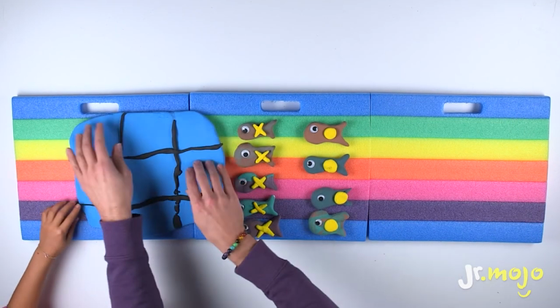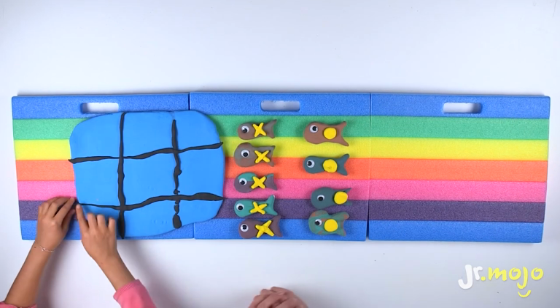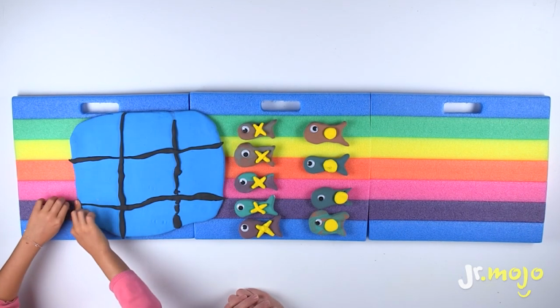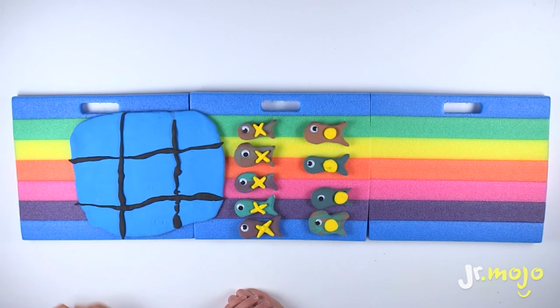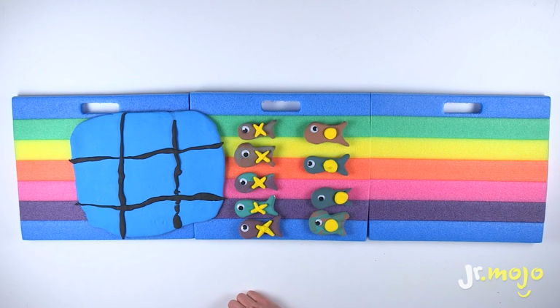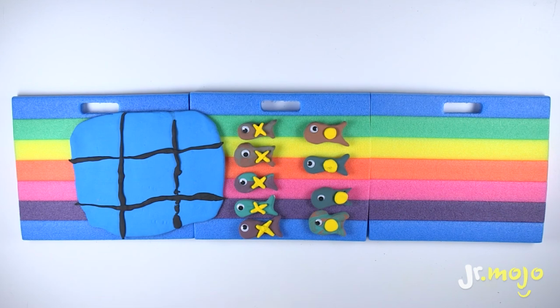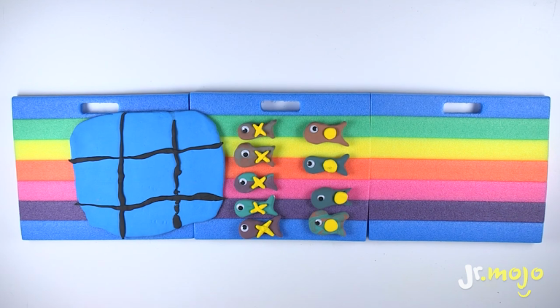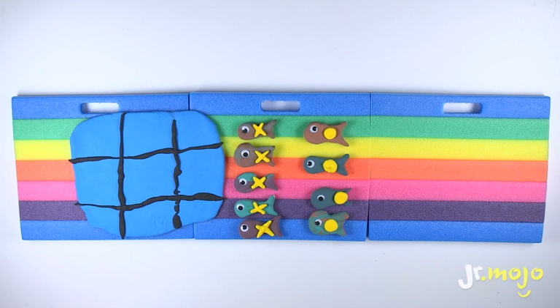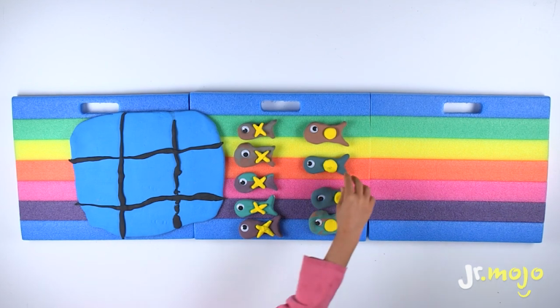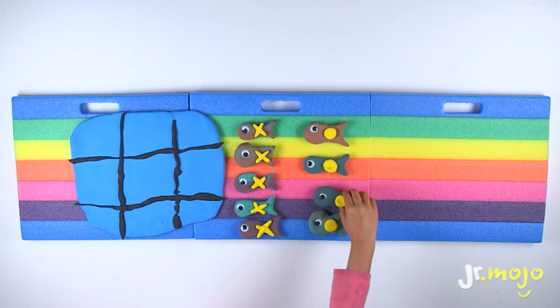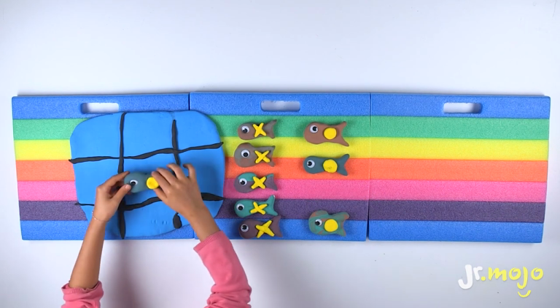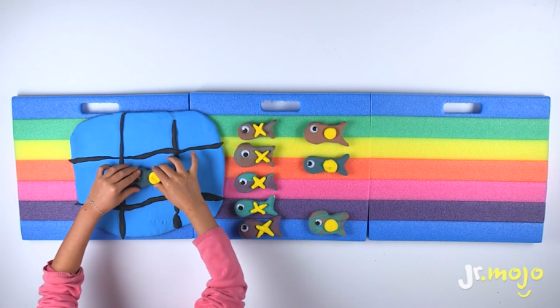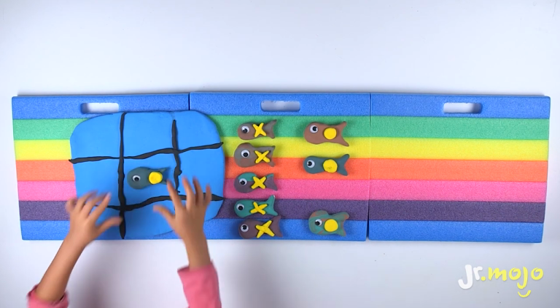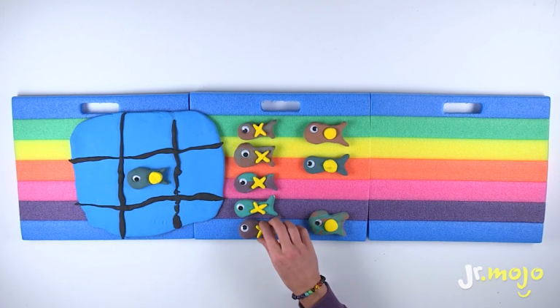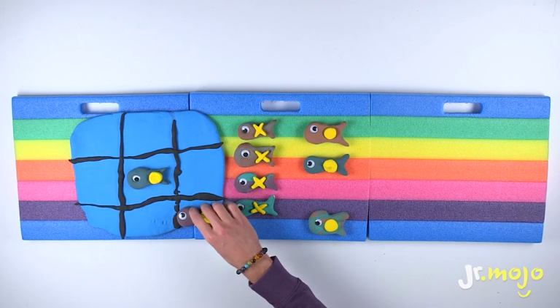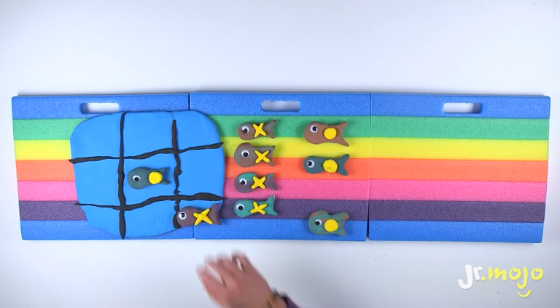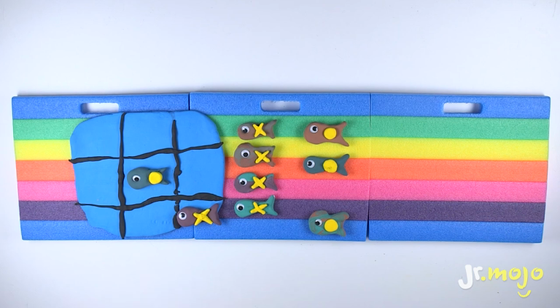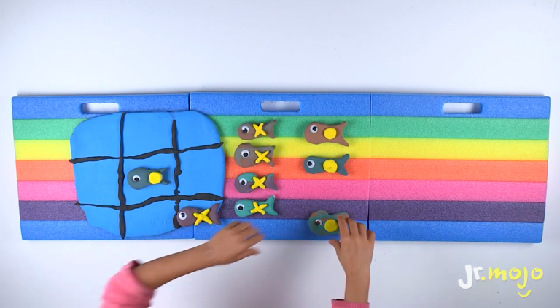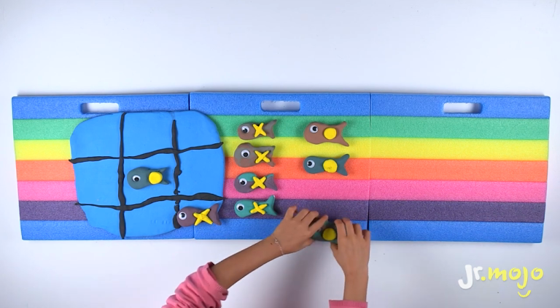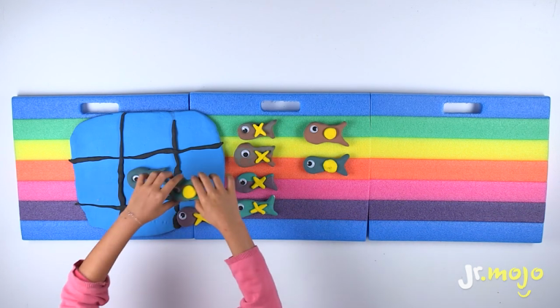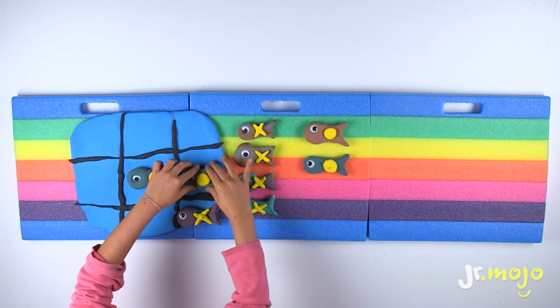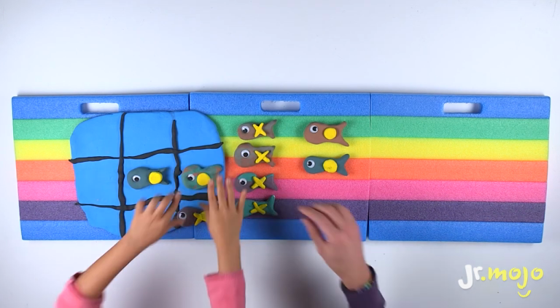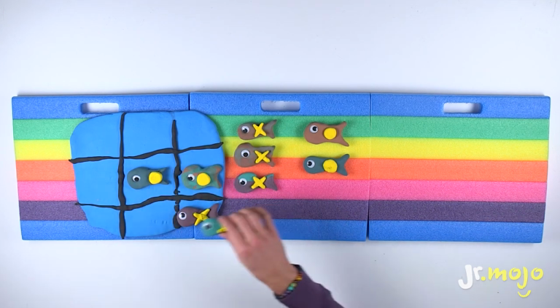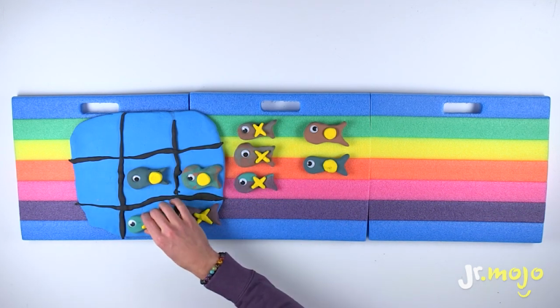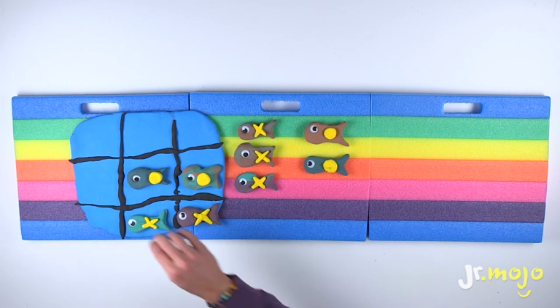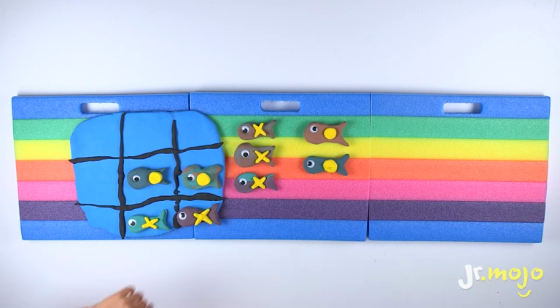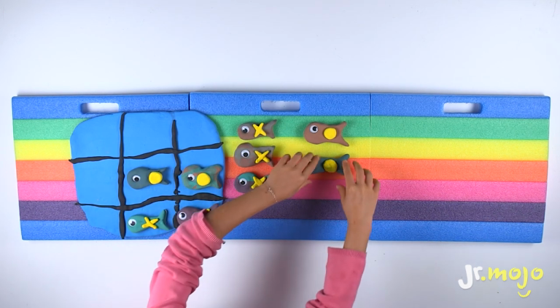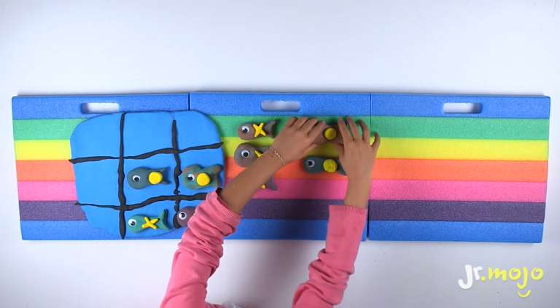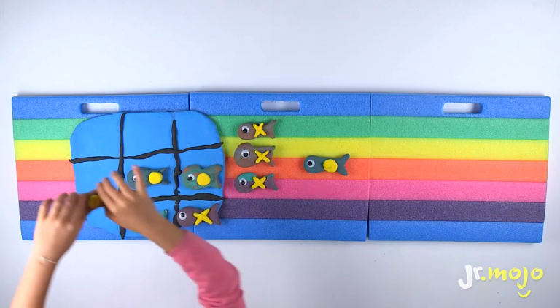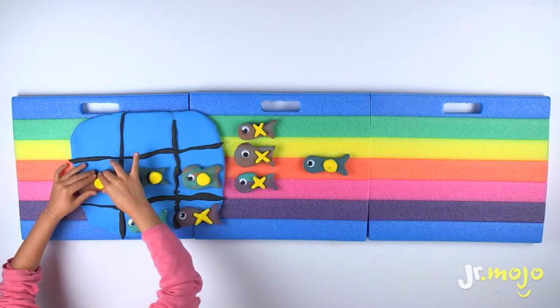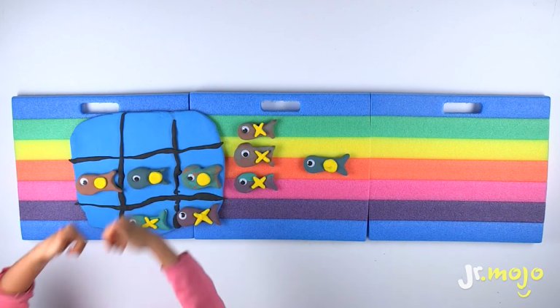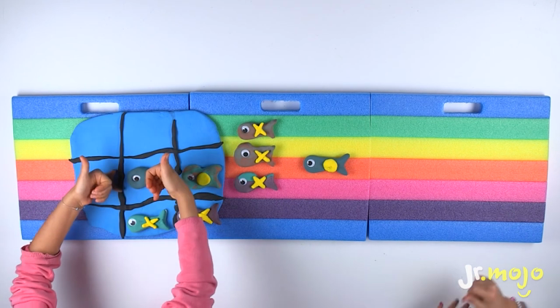You got to have three in a line to win! I'm gonna go first! One! Two! Three! I win!